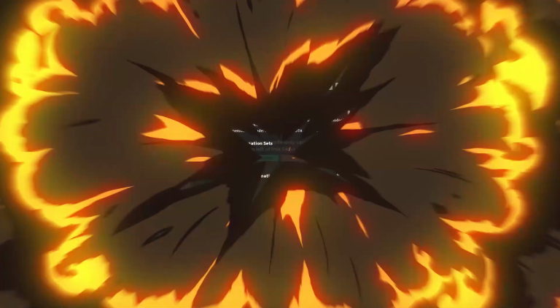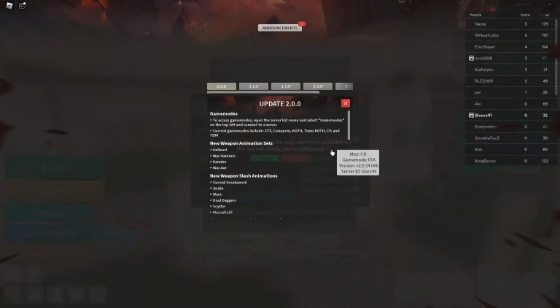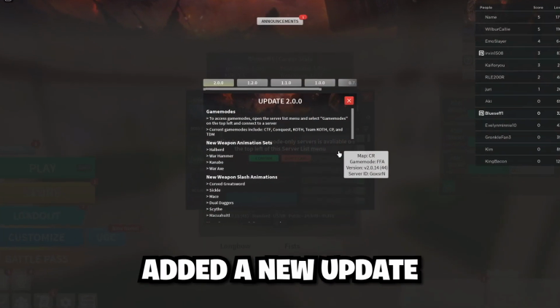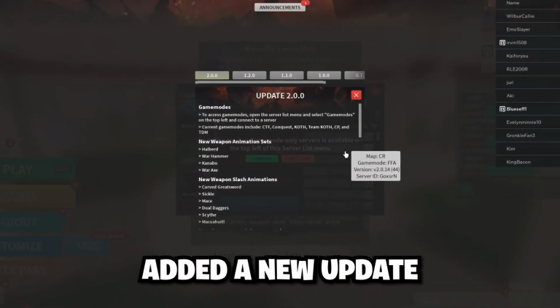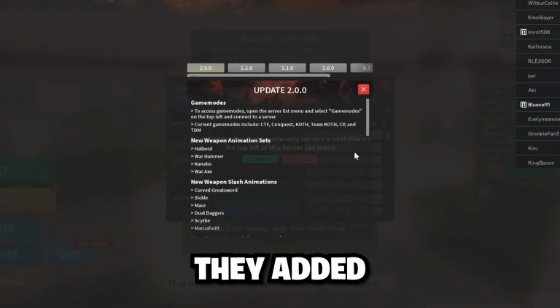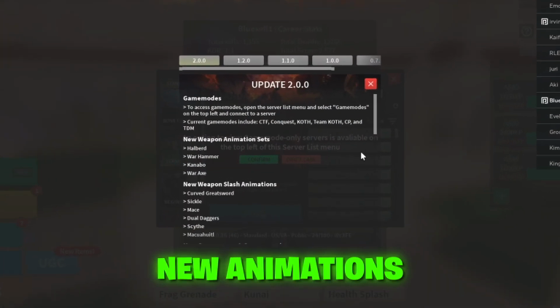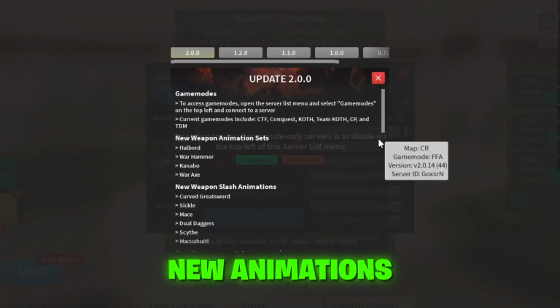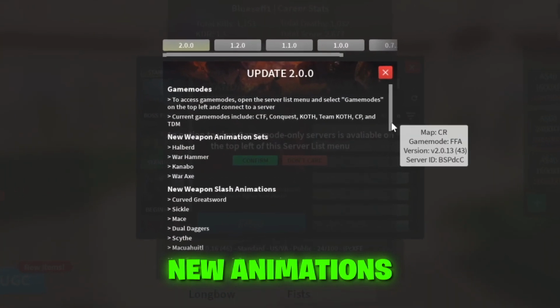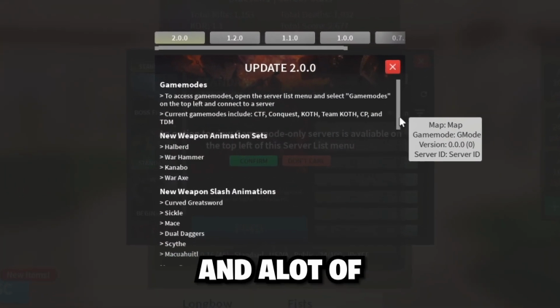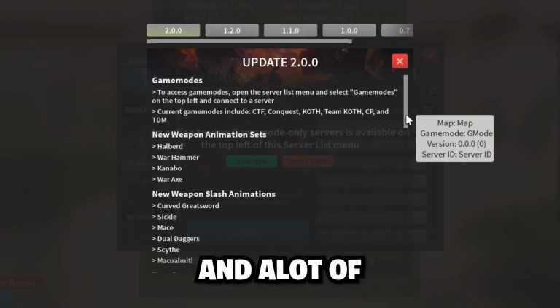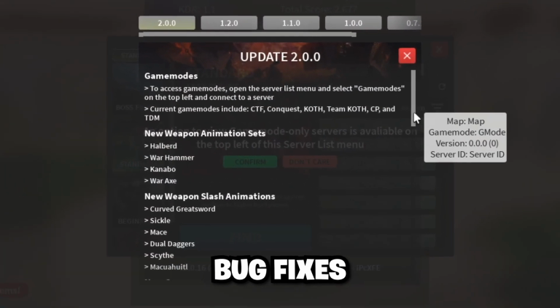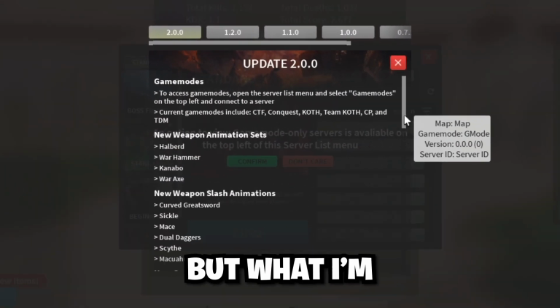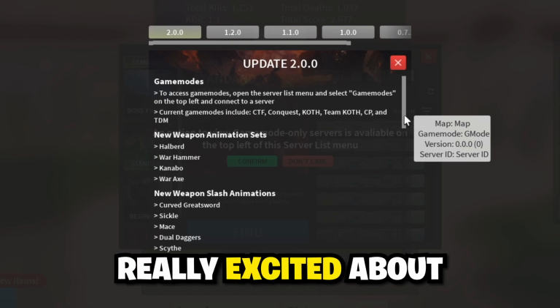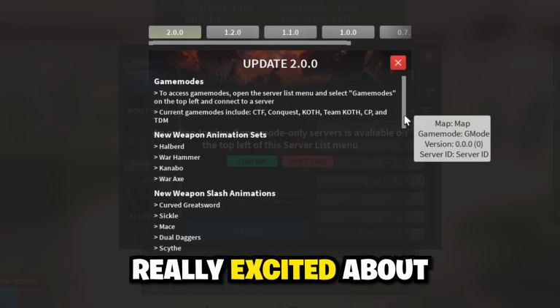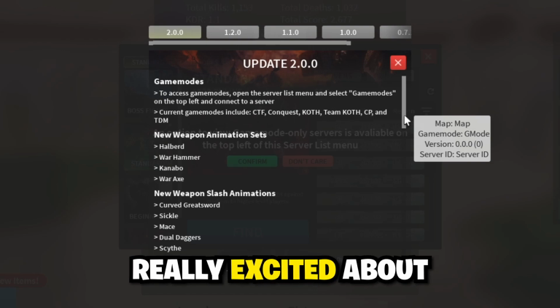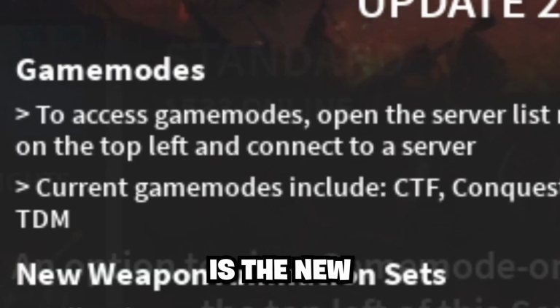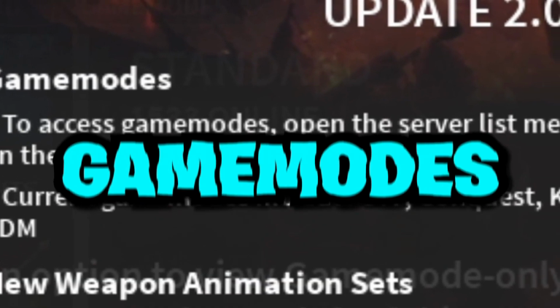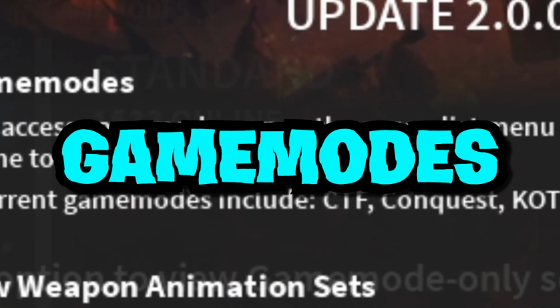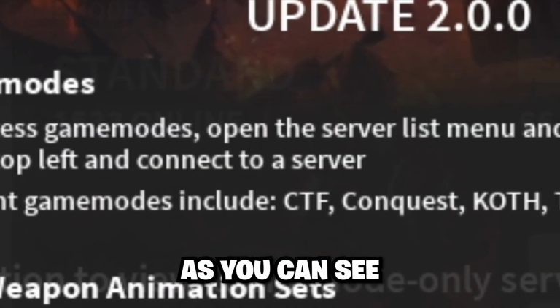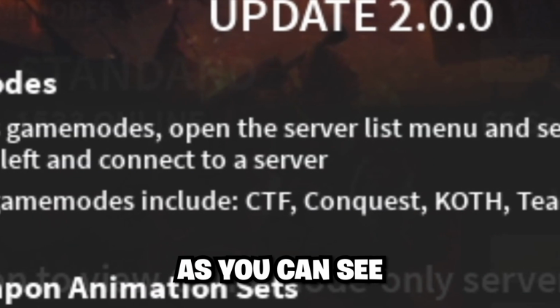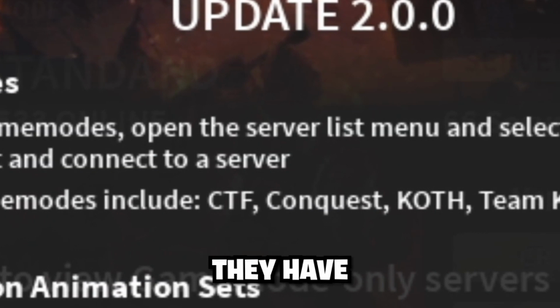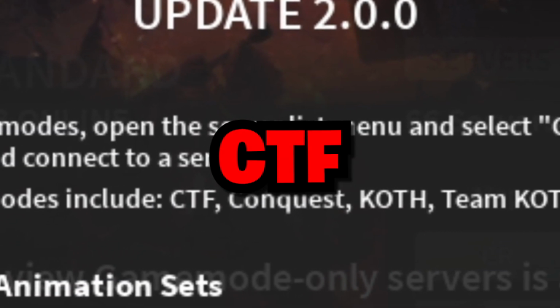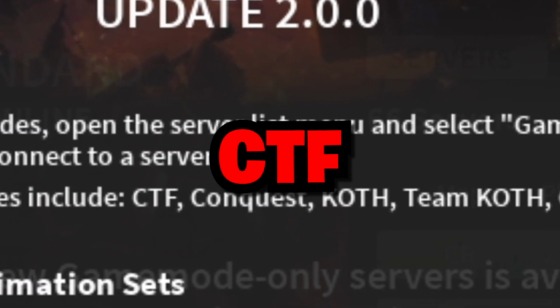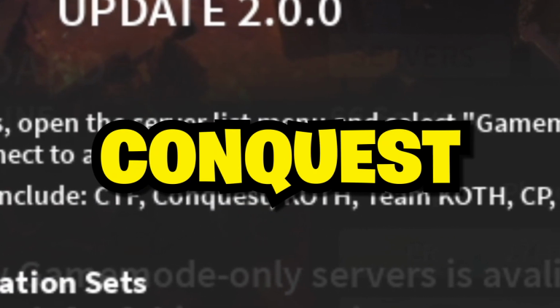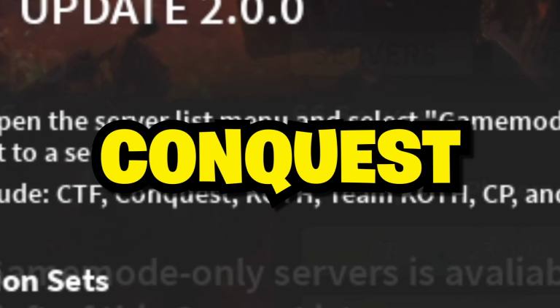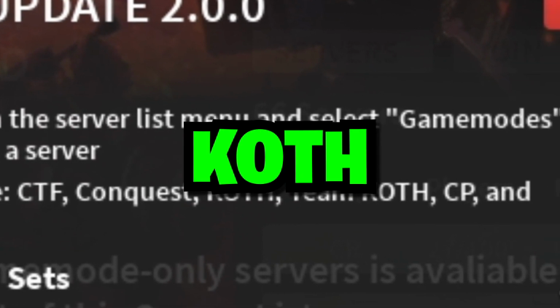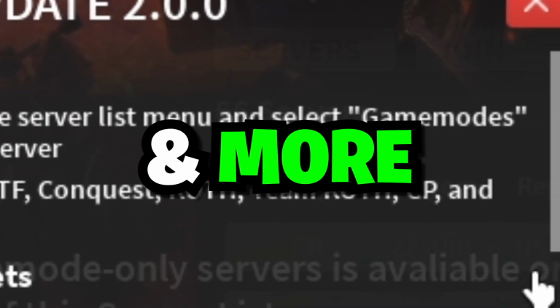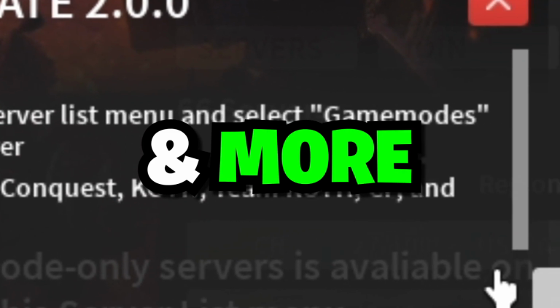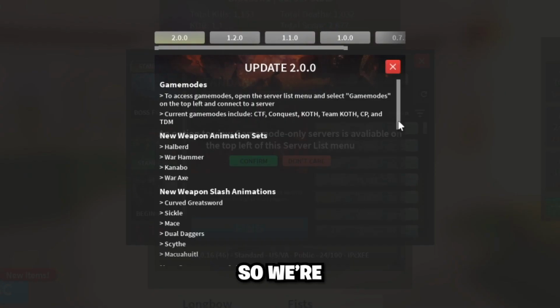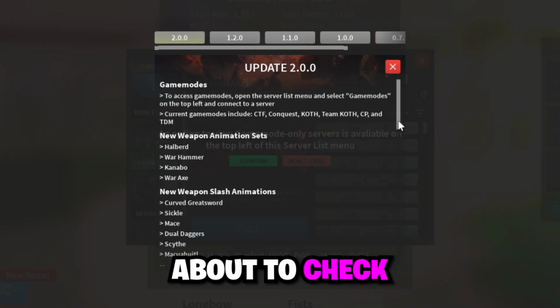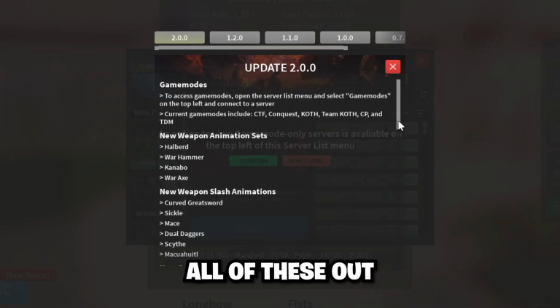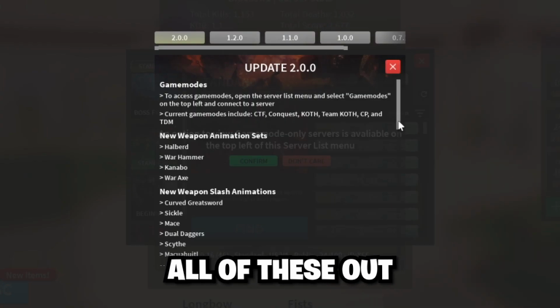Combat Warriors added a new update with new animations and a lot of bug fixes. What I'm really excited about is the new game modes: they have Capture the Flag, Conquest, and a bunch of other stuff, so we're about to check all of these out.